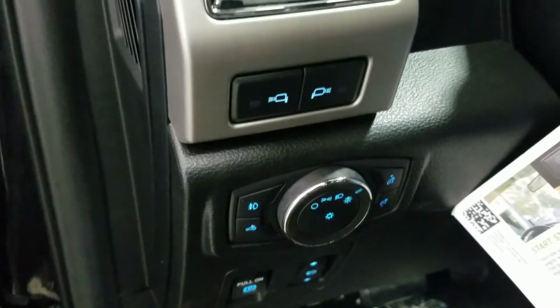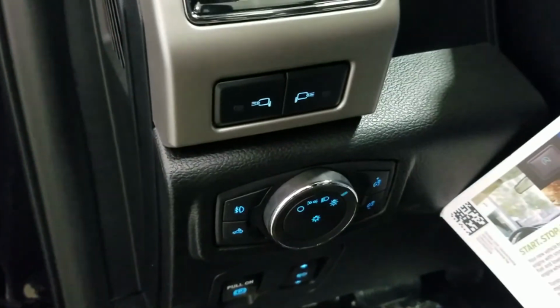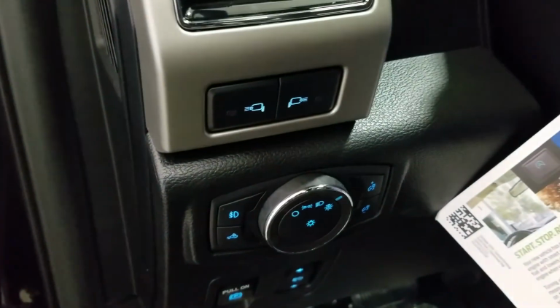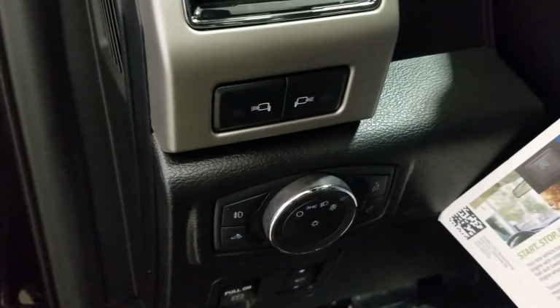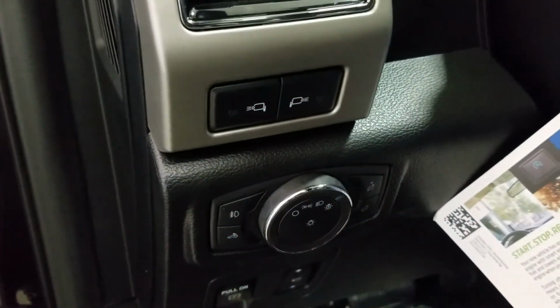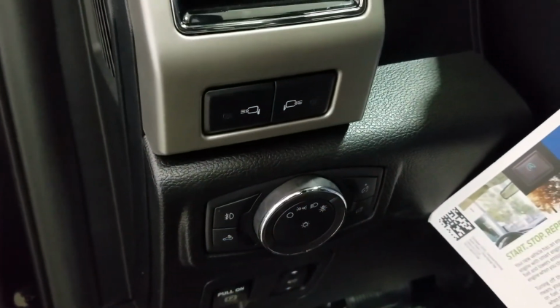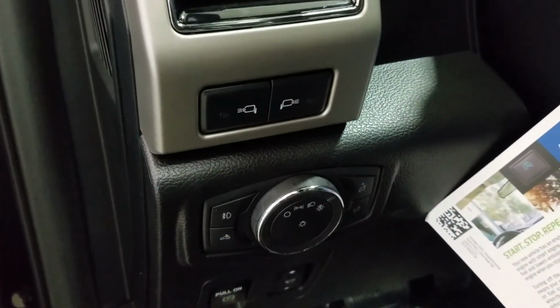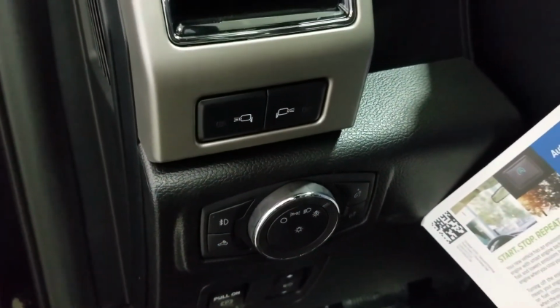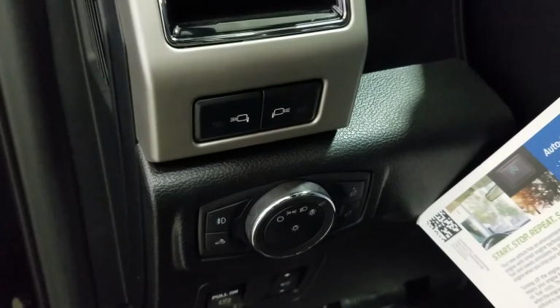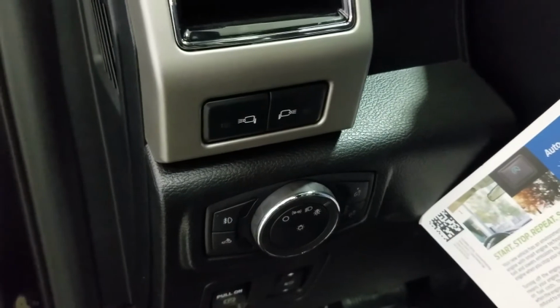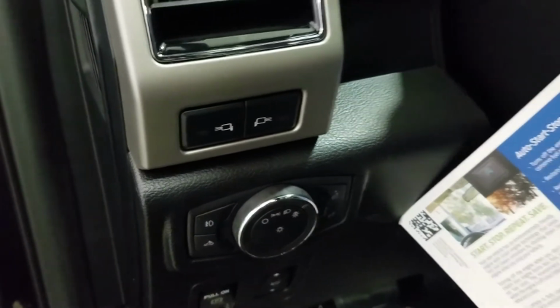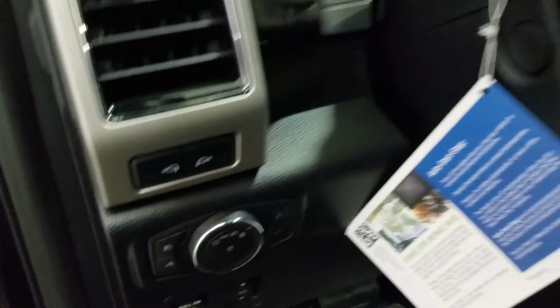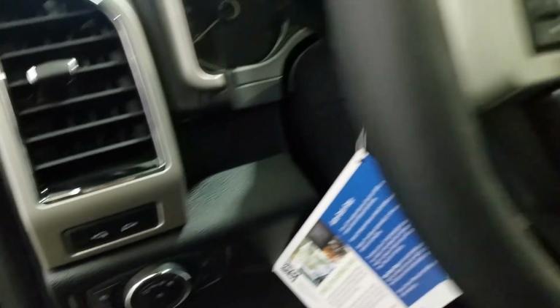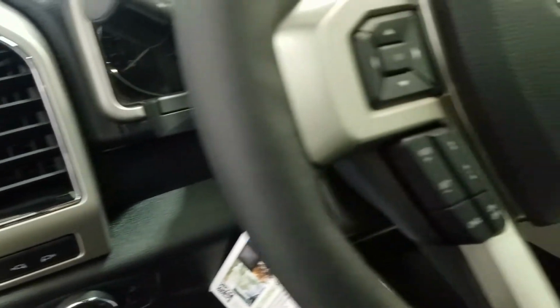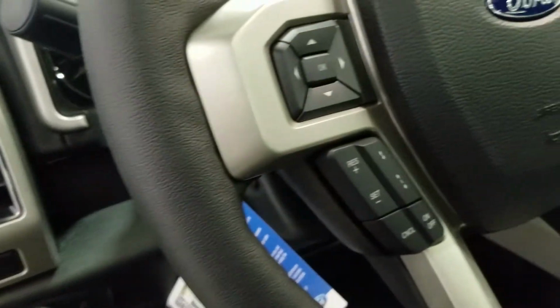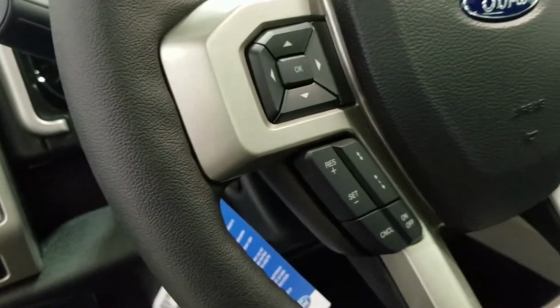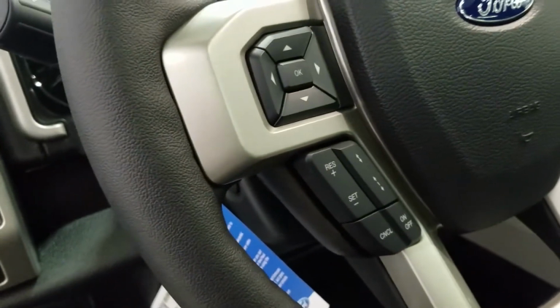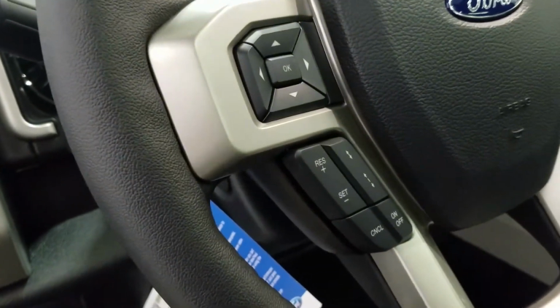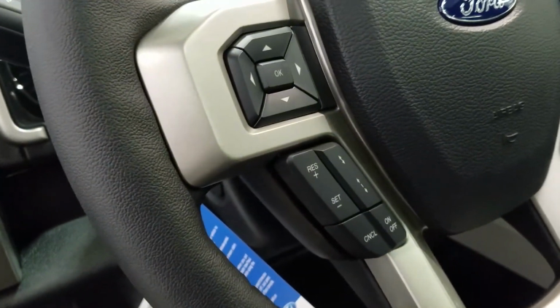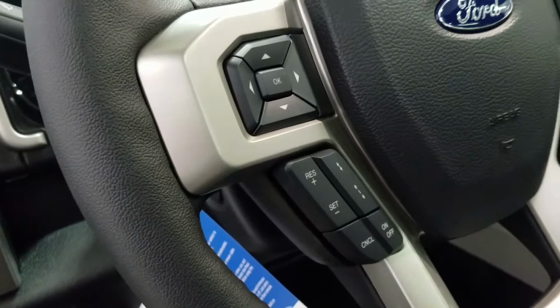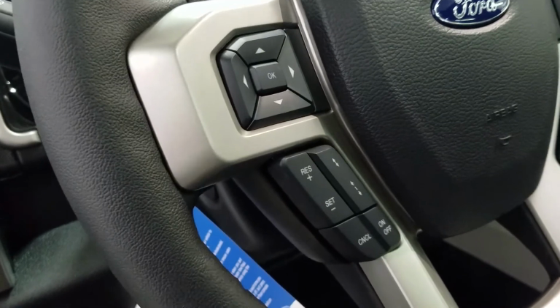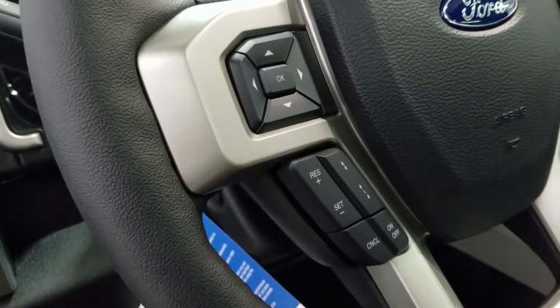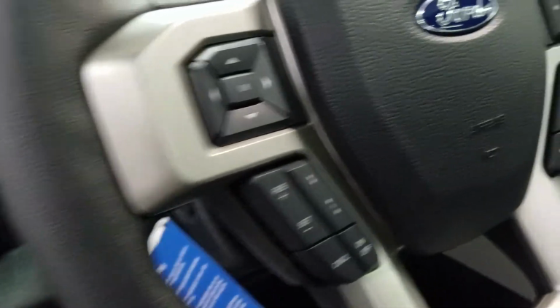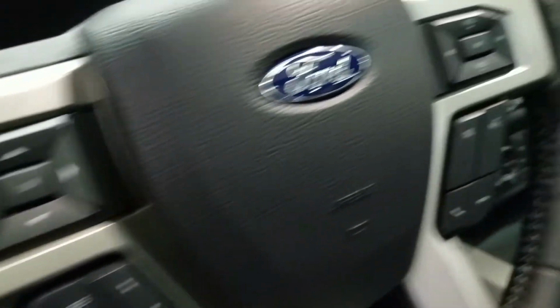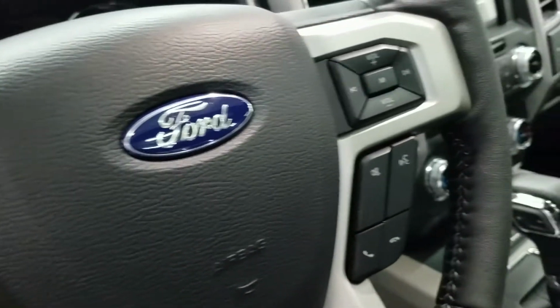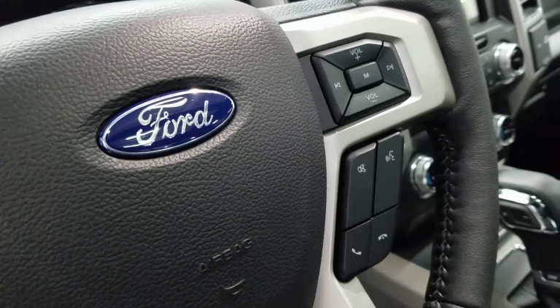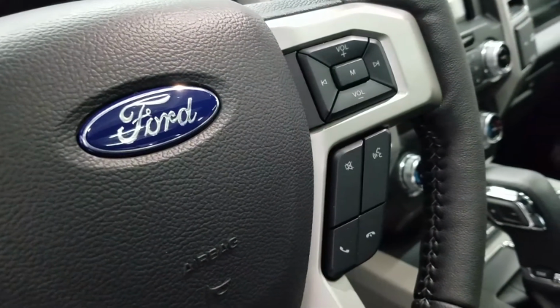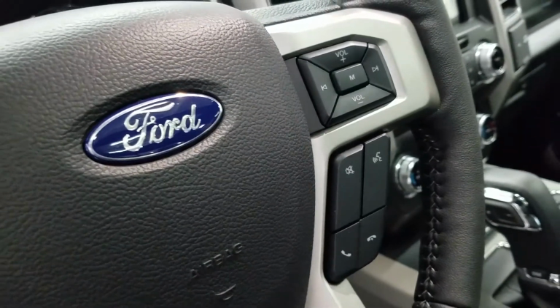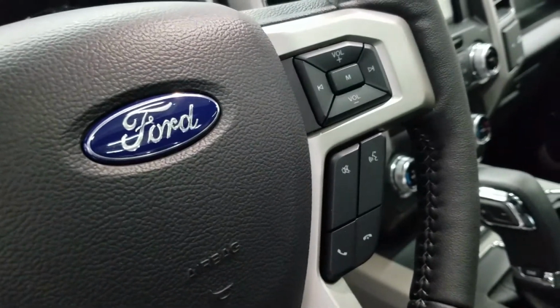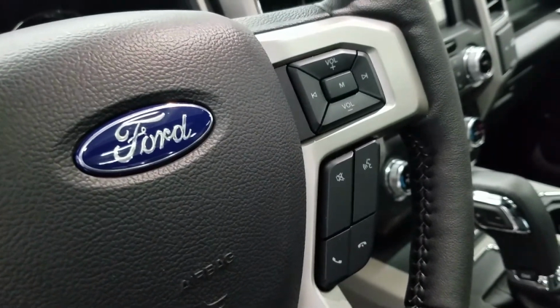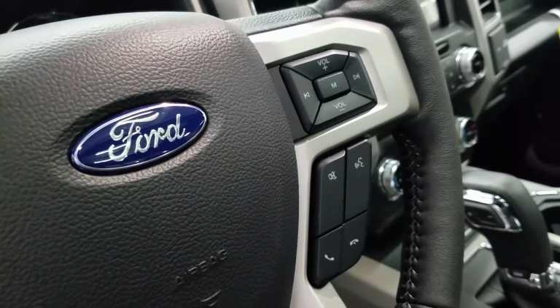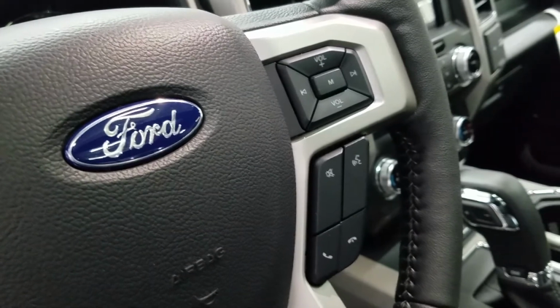Over at the steering column we have our automatic headlamp dial, as well as our side mirror spotlight controls. We have a telescopic steering wheel with our information trackpad and adaptive cruise control settings to the left. Over at the right we have our entertainment and media trackpad and hands-free controls.